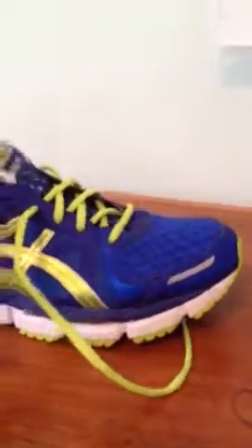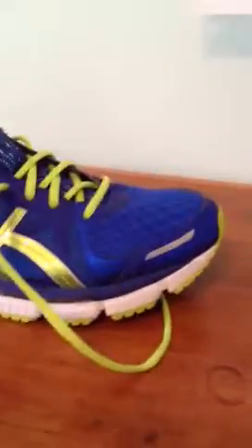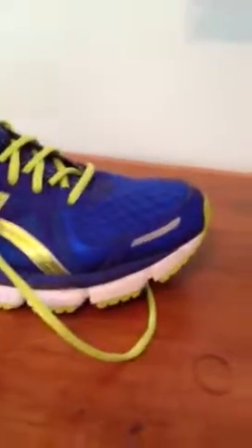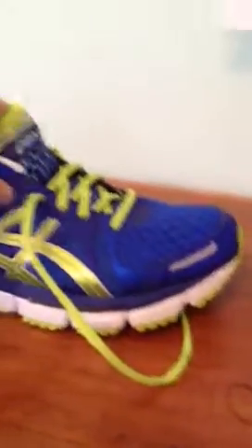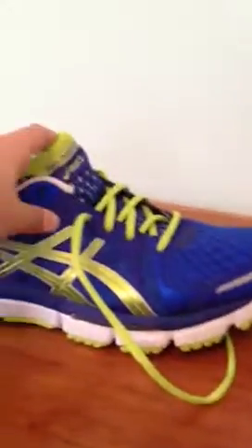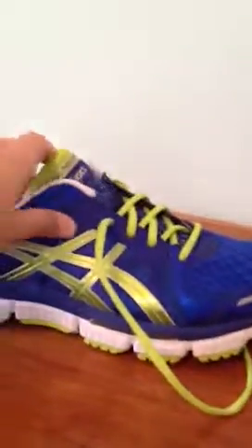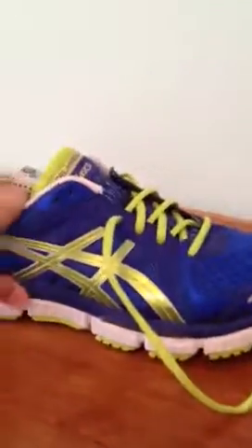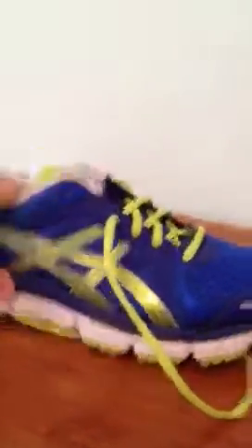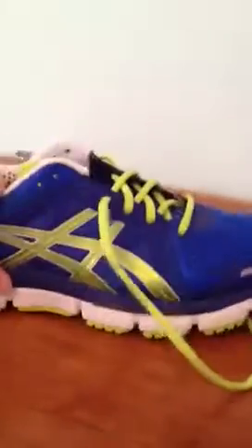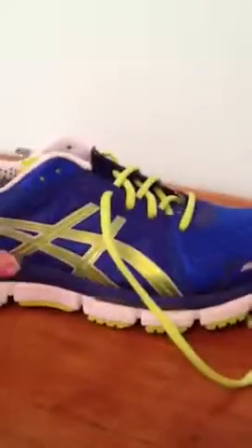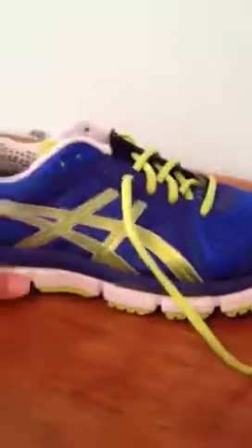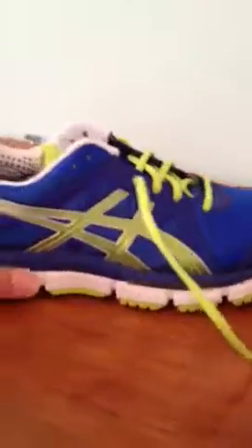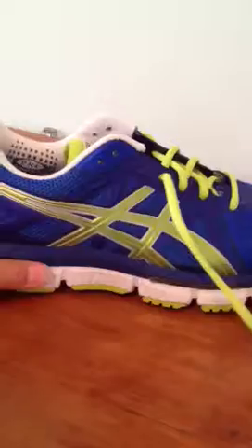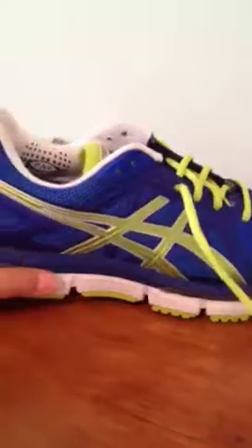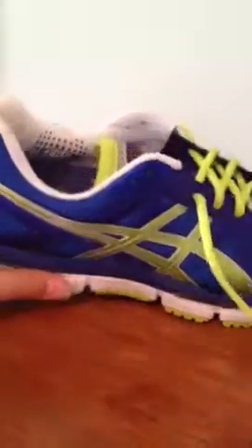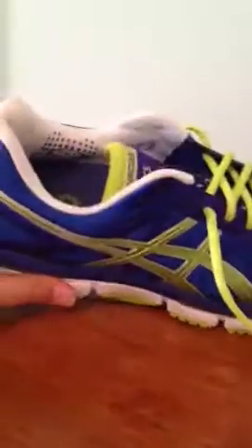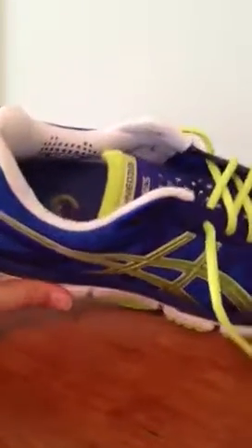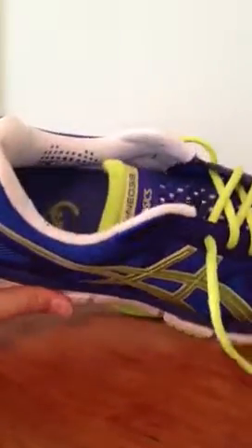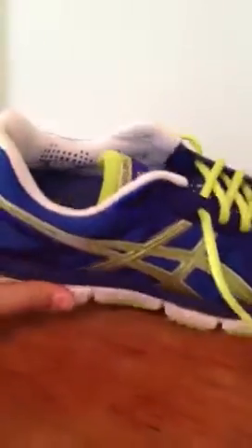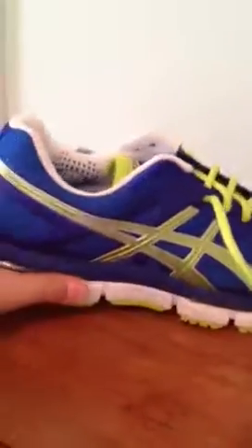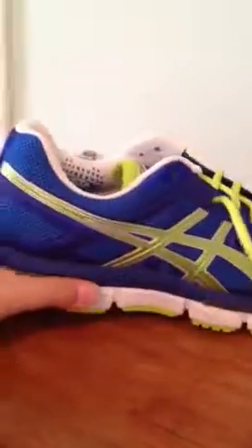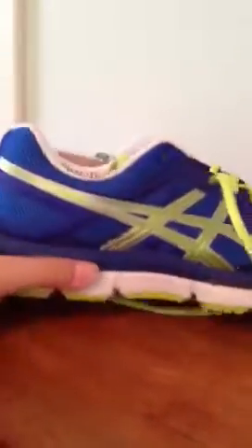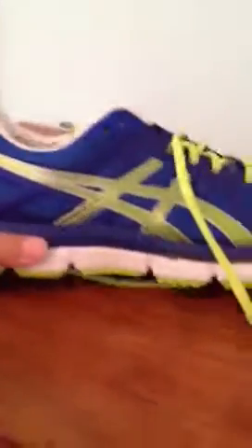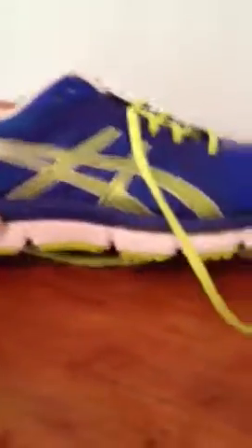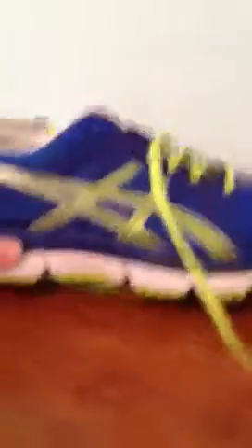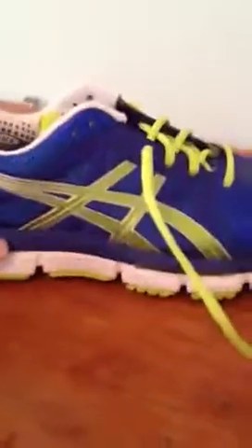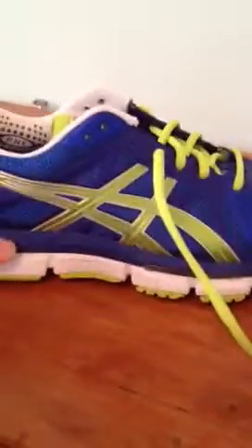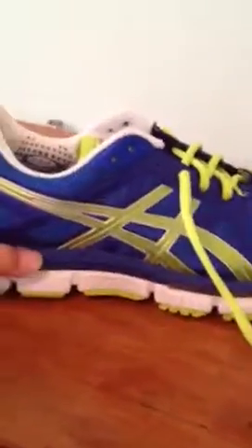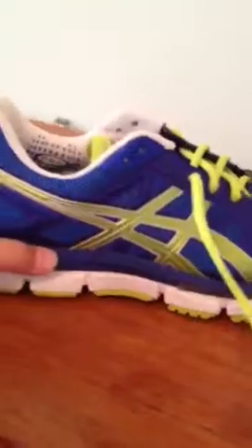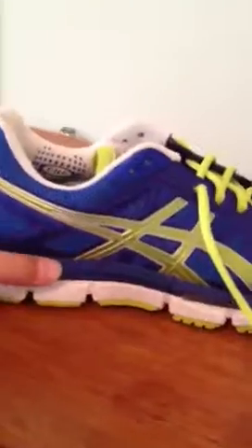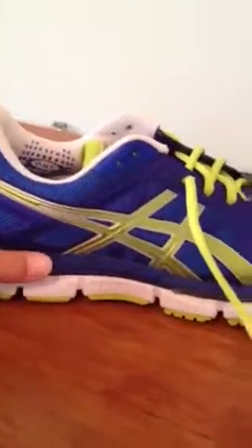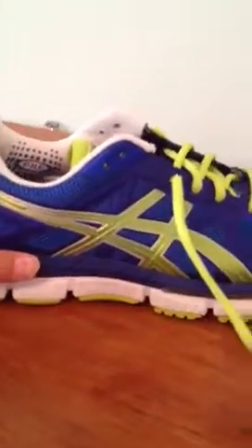I tend to lean more toward barefoot, but I originally got this shoe for pond fishing so I could wade out in the pond — I was going to totally trash this shoe.